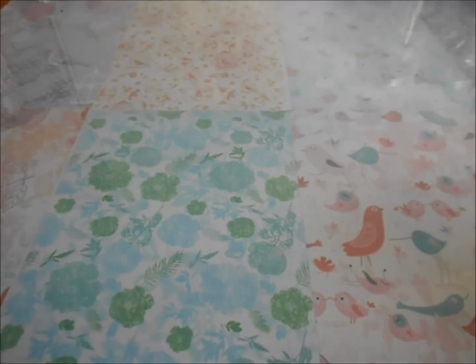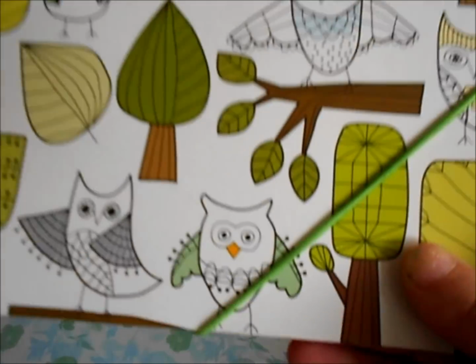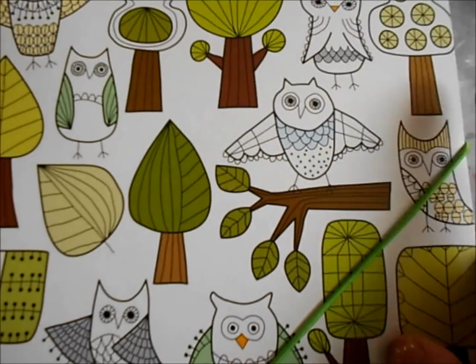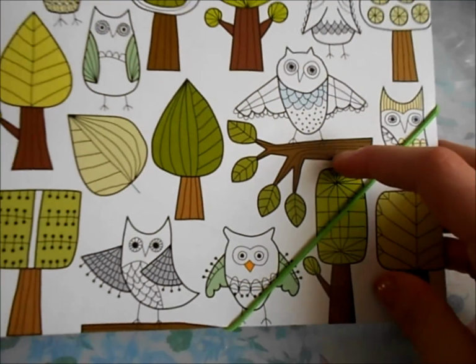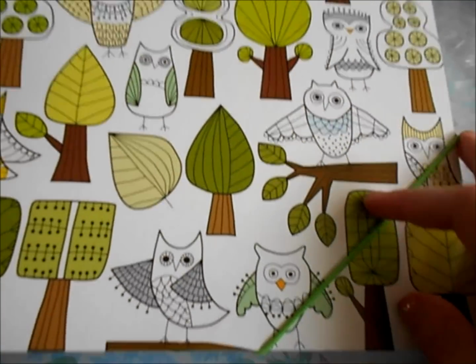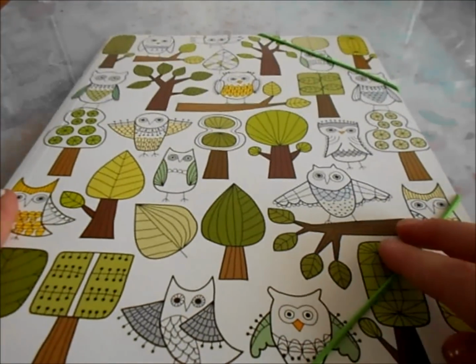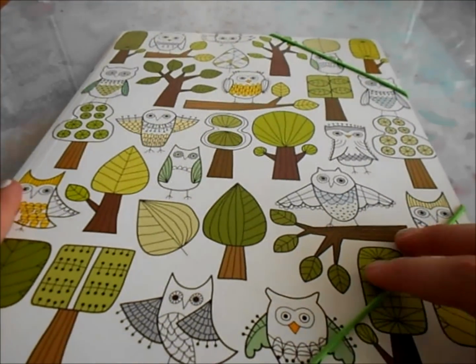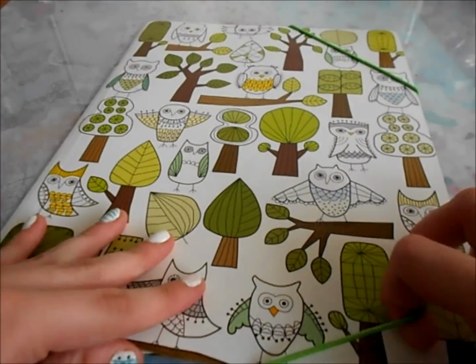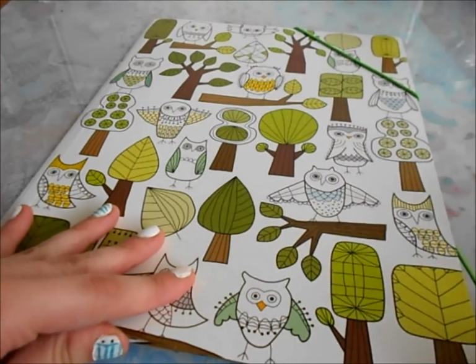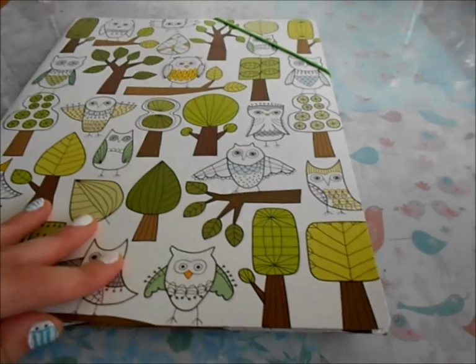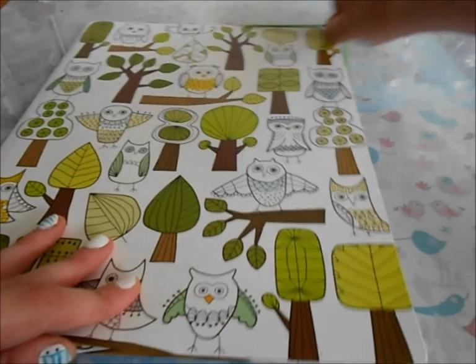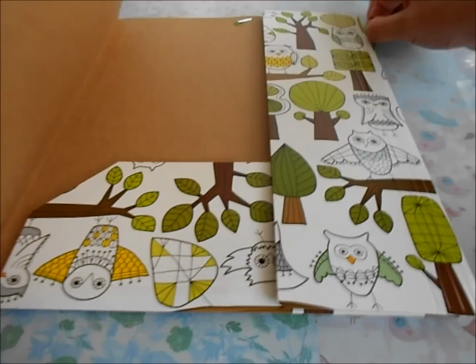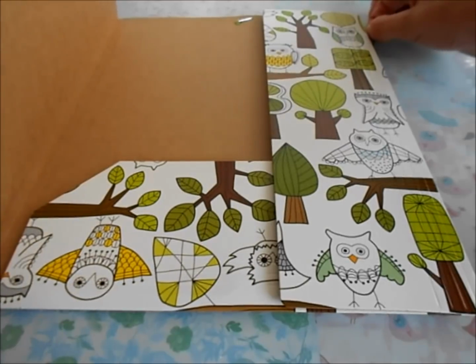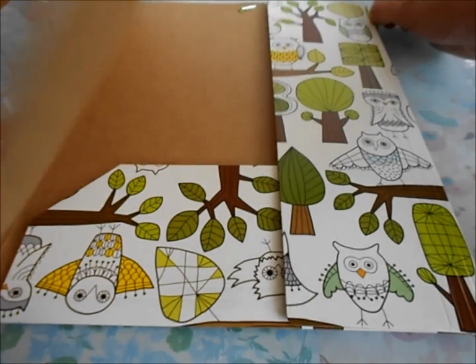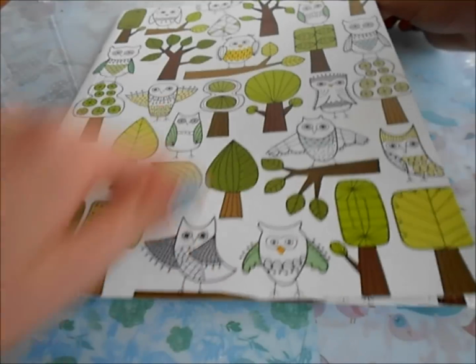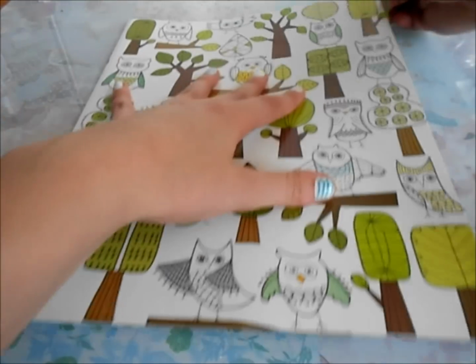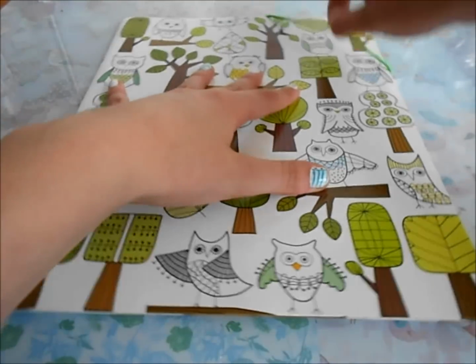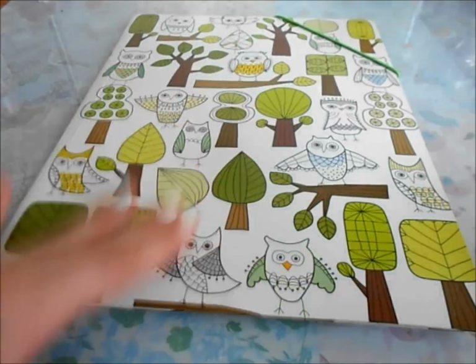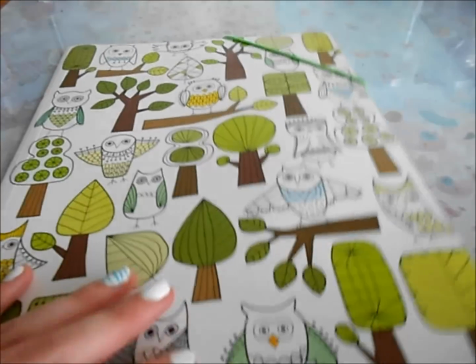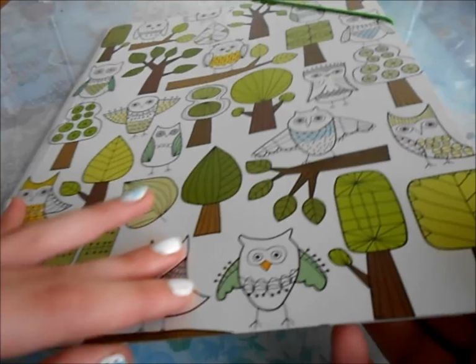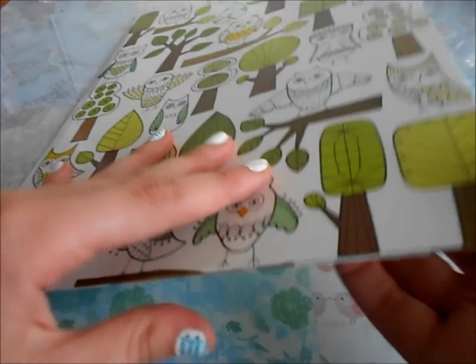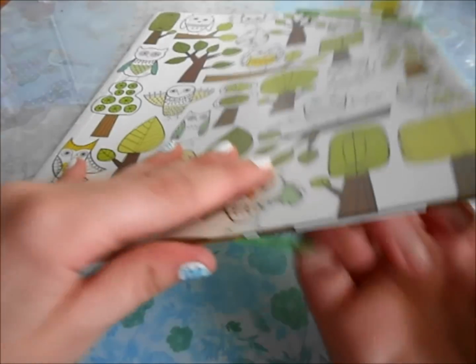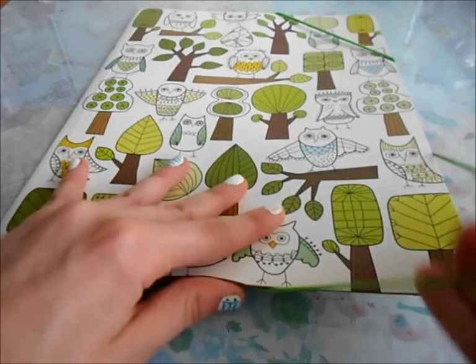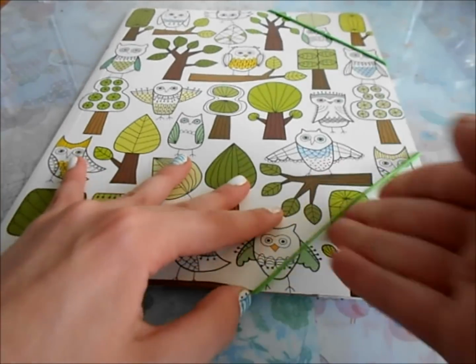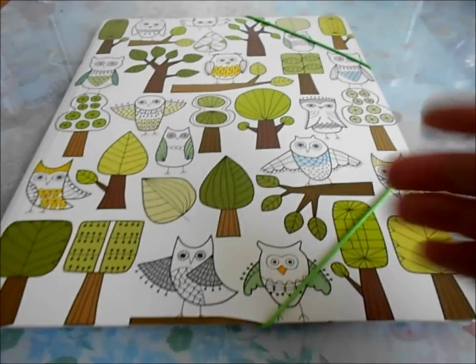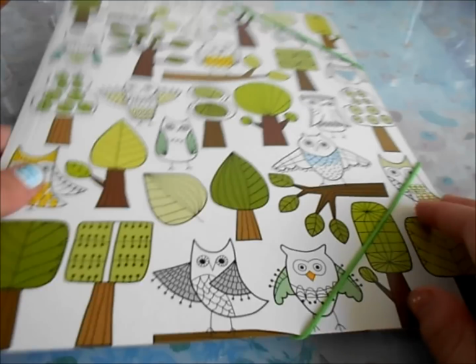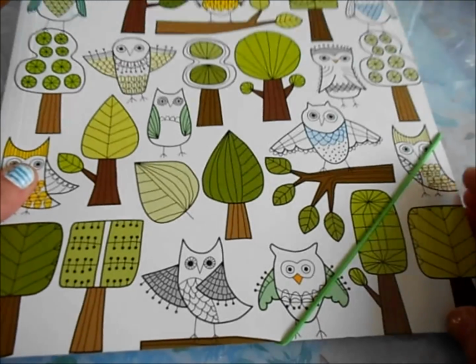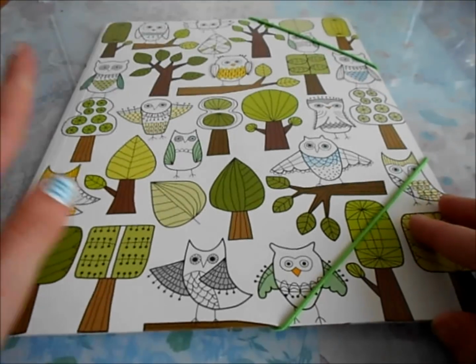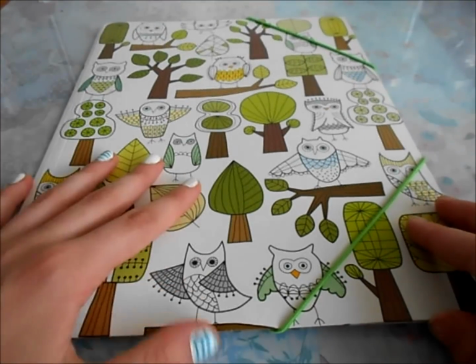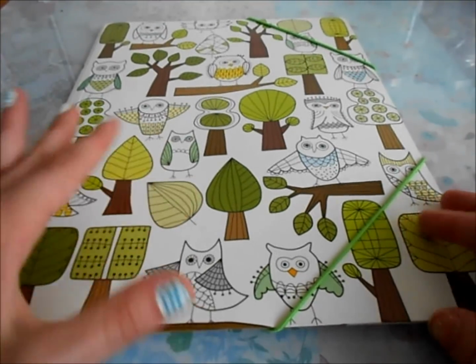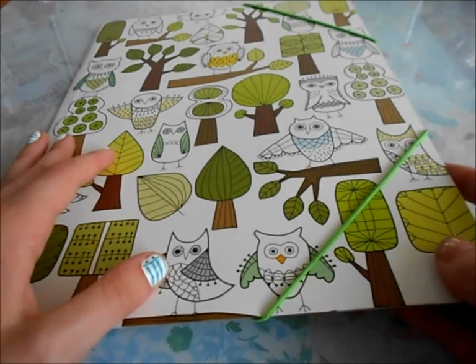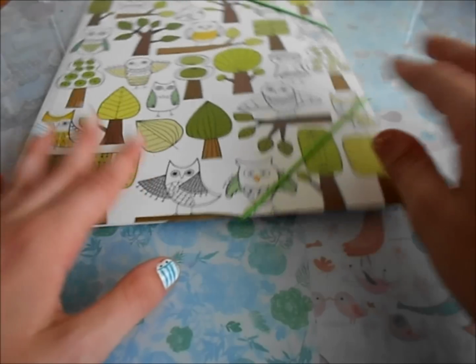Then I got this little owl folder, and this is really cute — it shows there's owls on it. And that's the inside. This is really great to put loose papers and homework and stuff you need to study or take notes on. So I always like getting a folder.